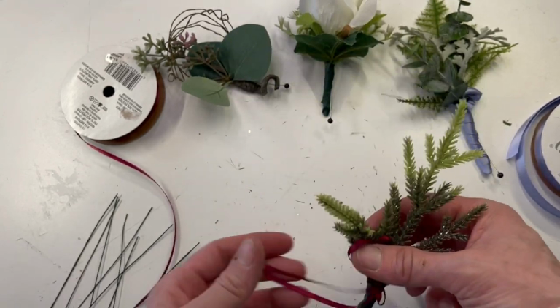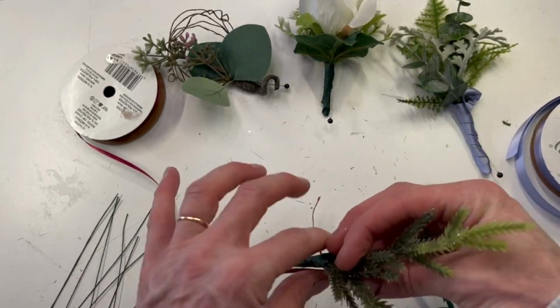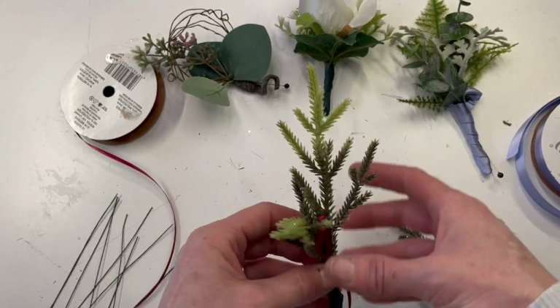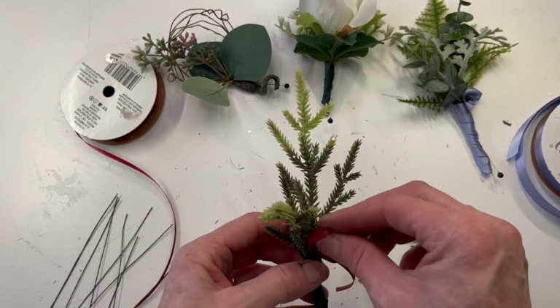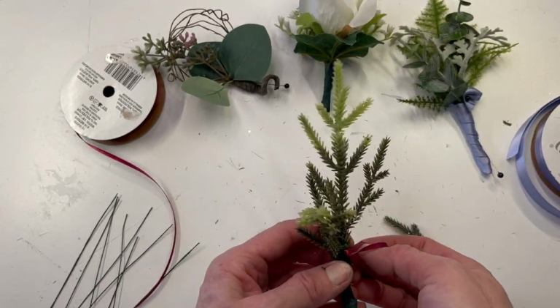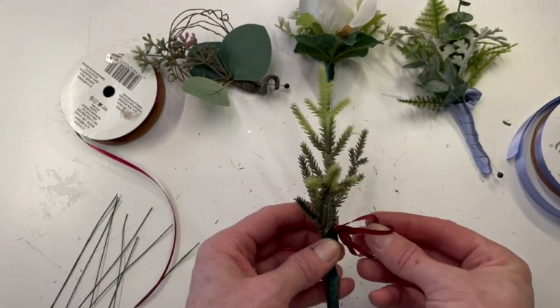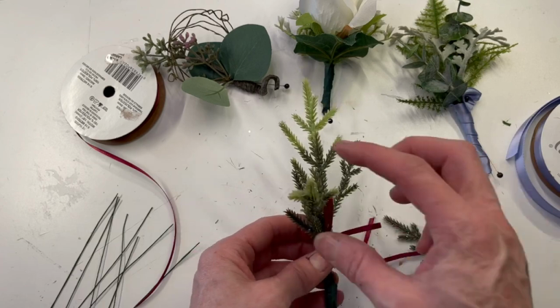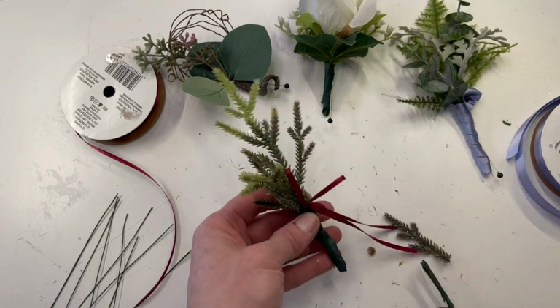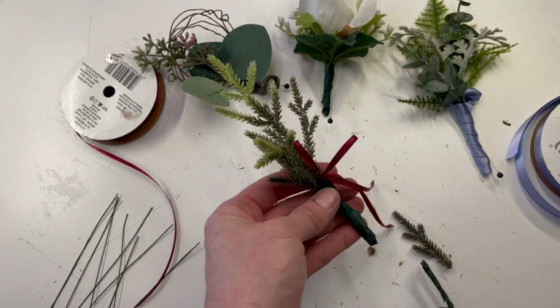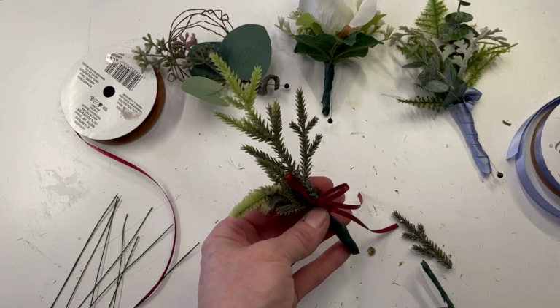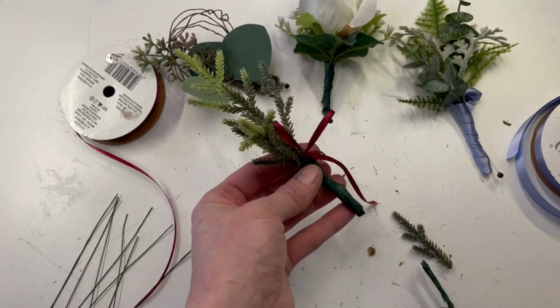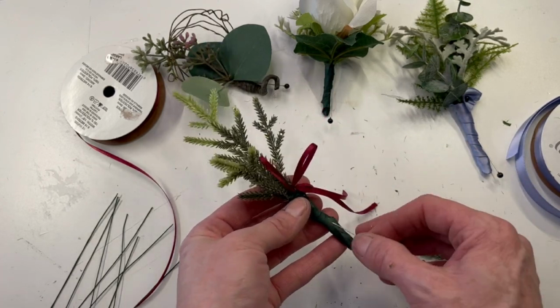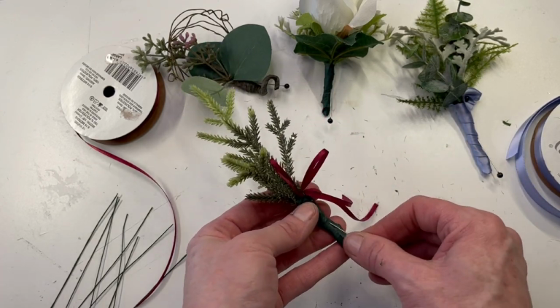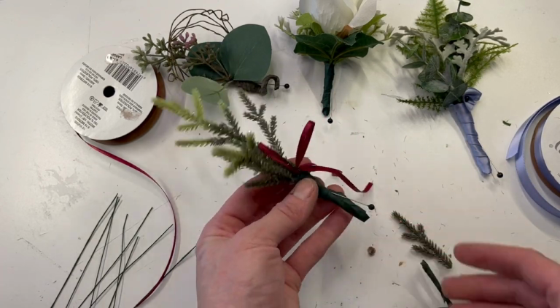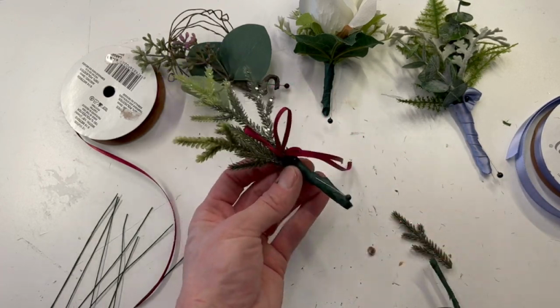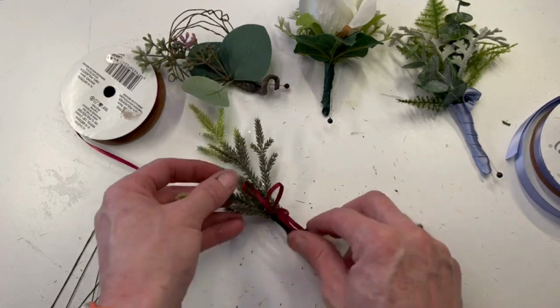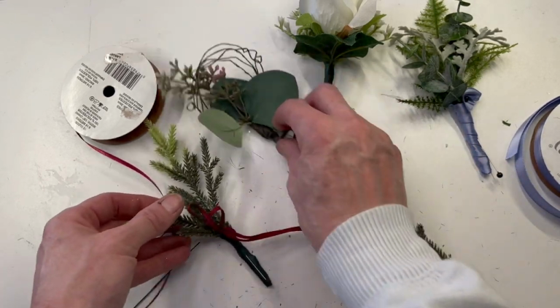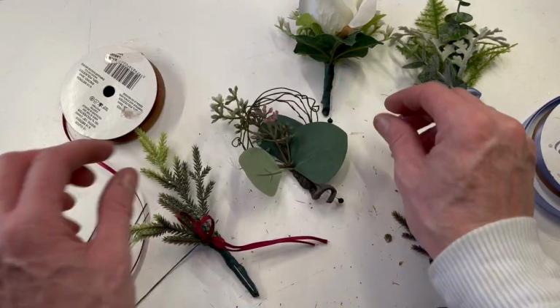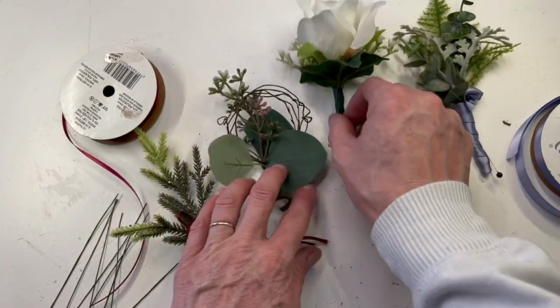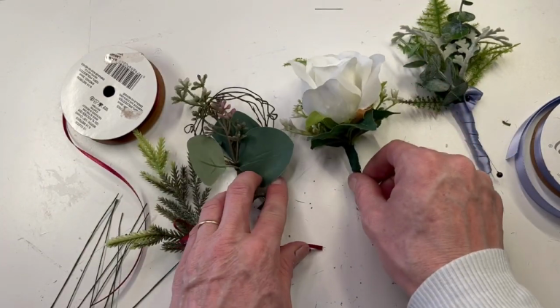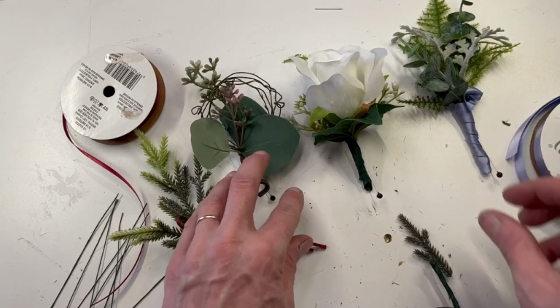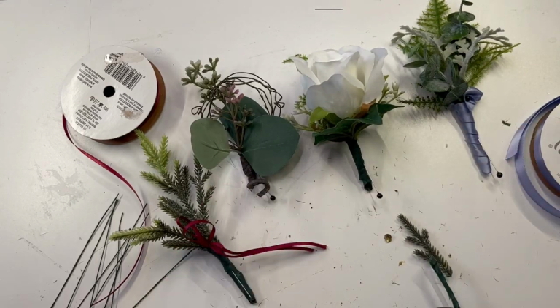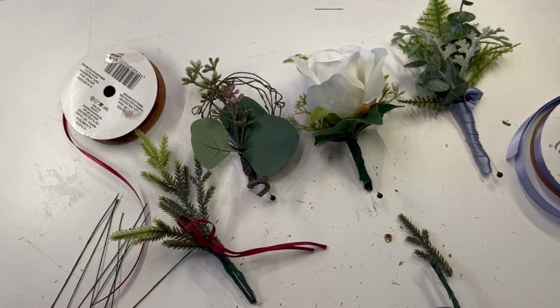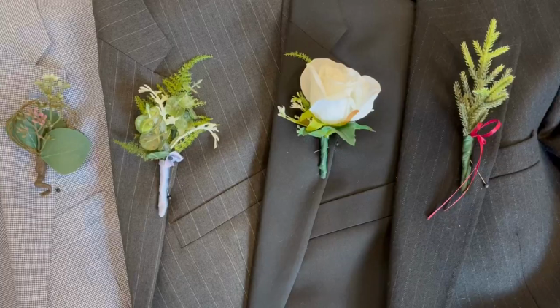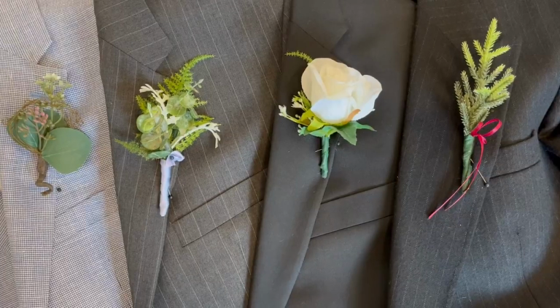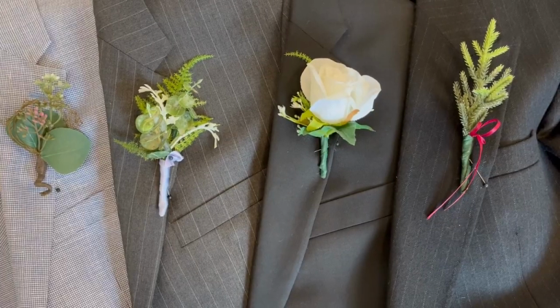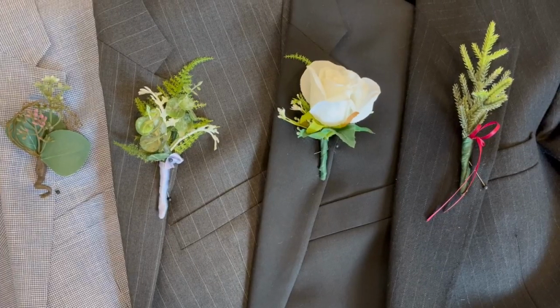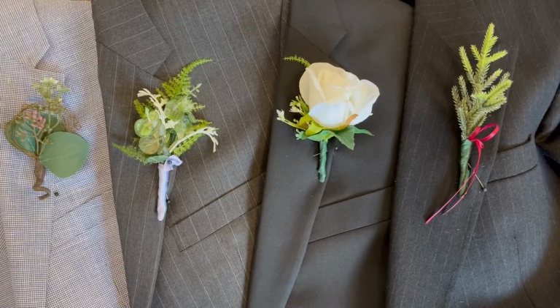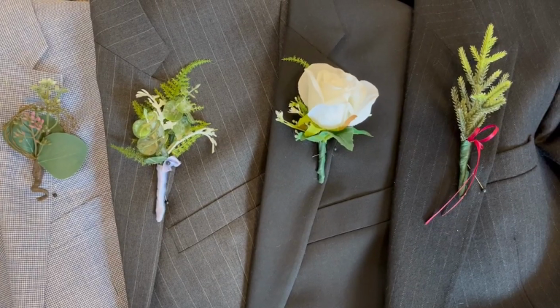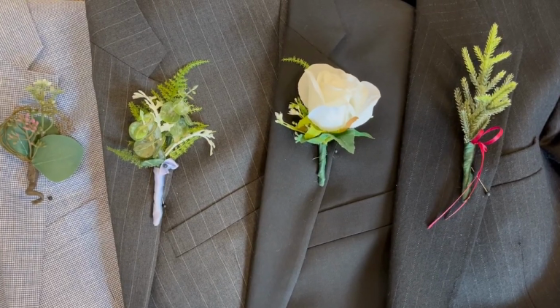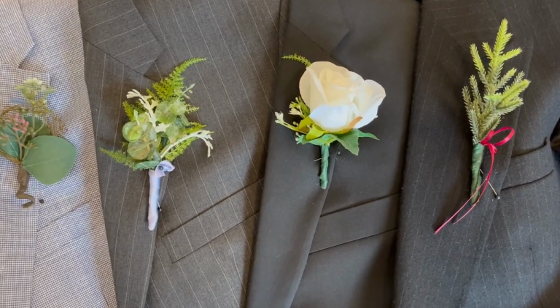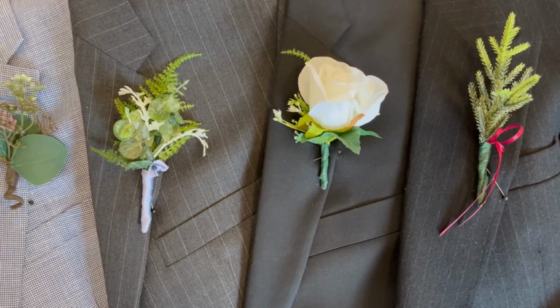And there you go. All of these can be translated into fresh flowers too — same principles apply. Thank you for watching.